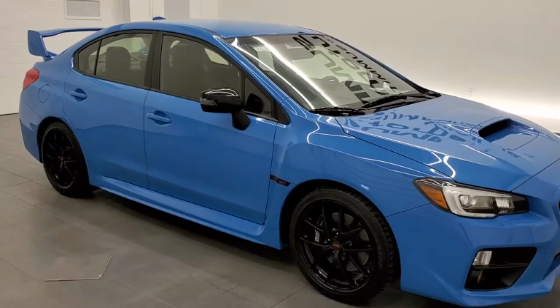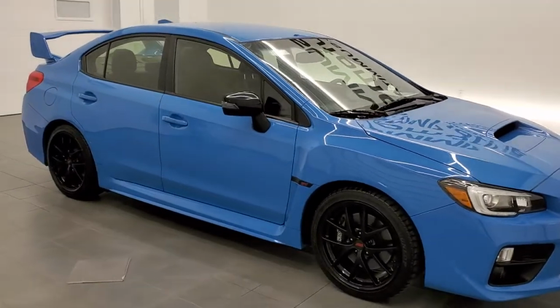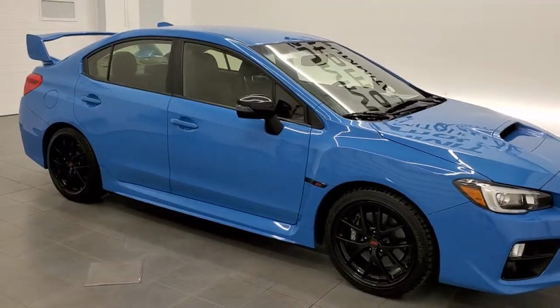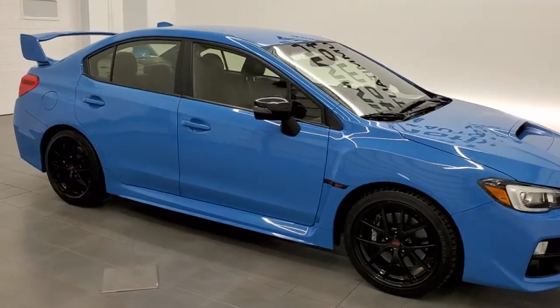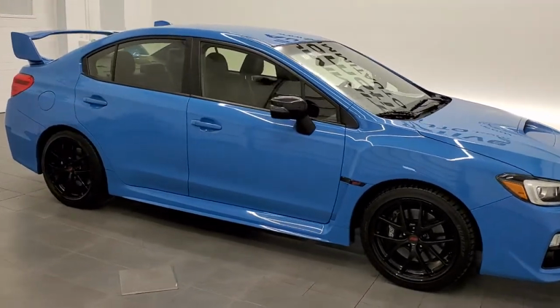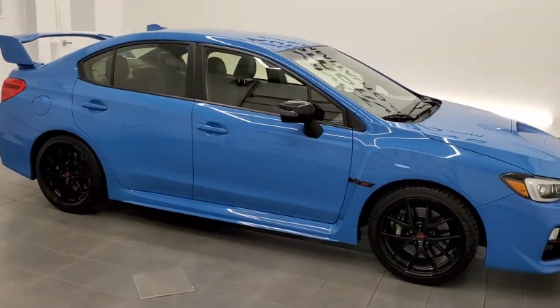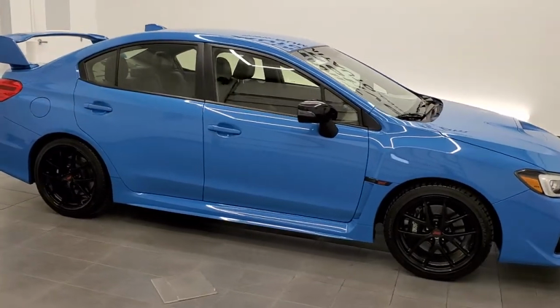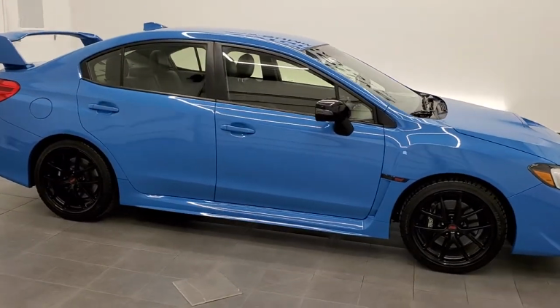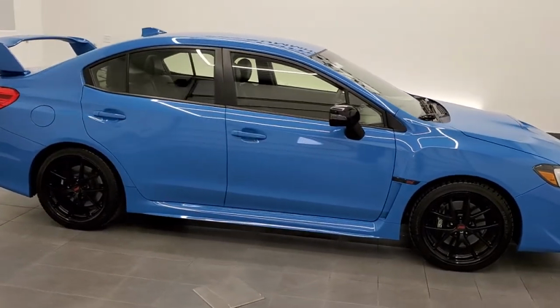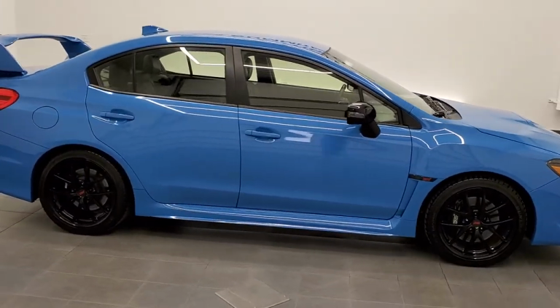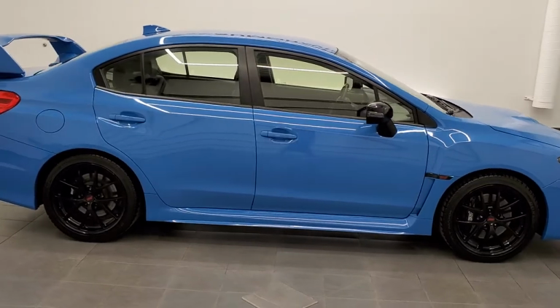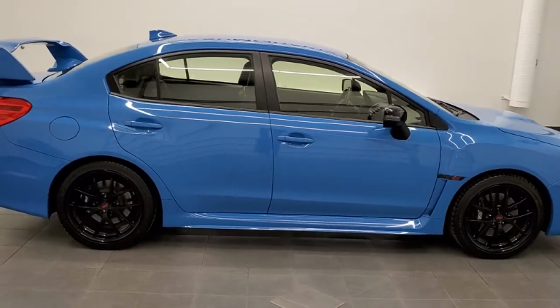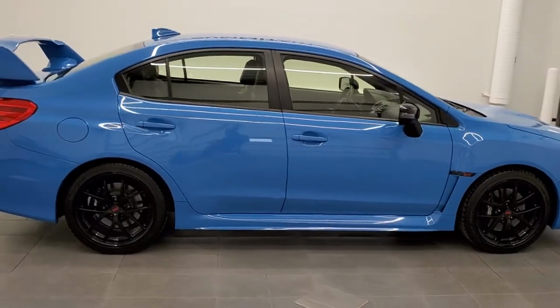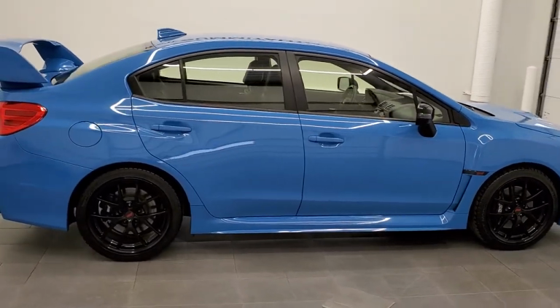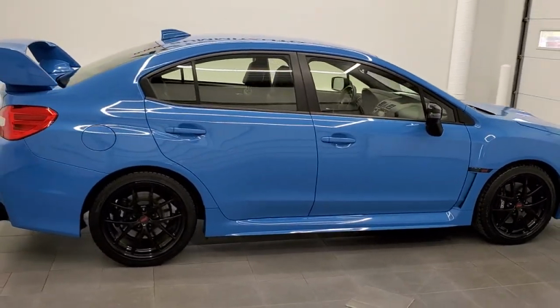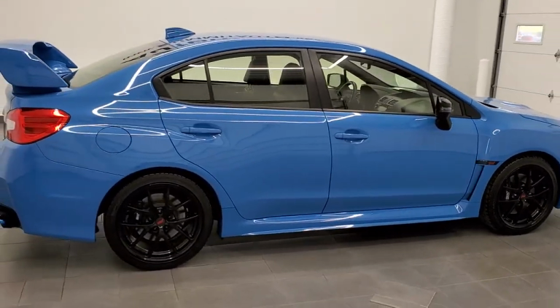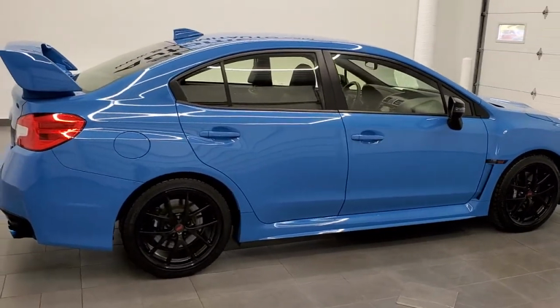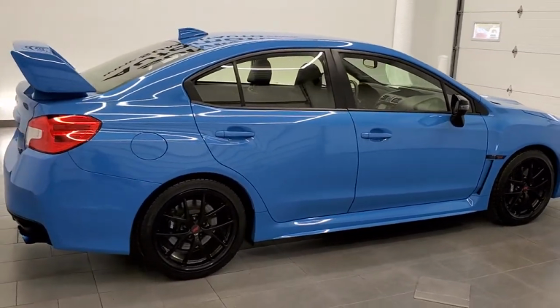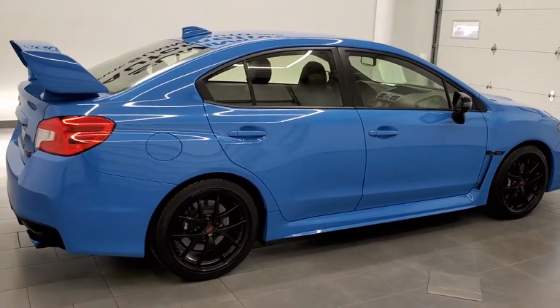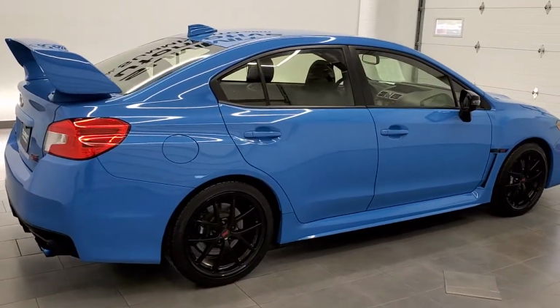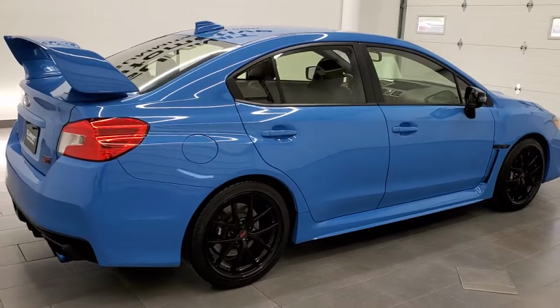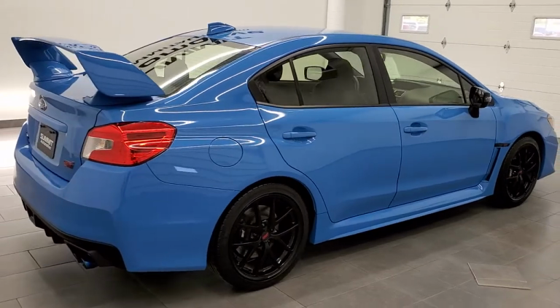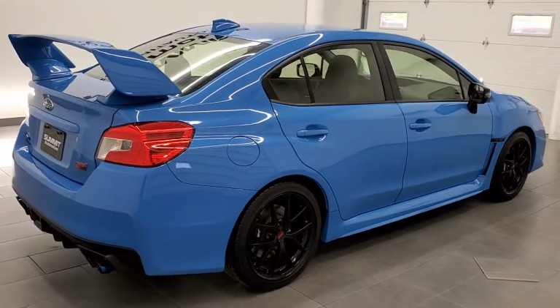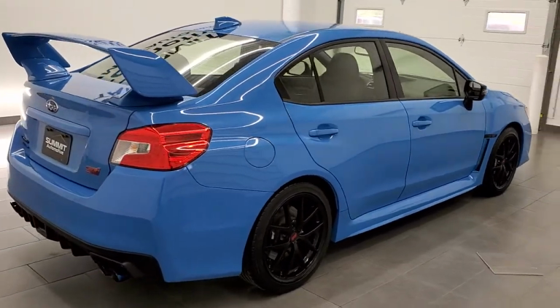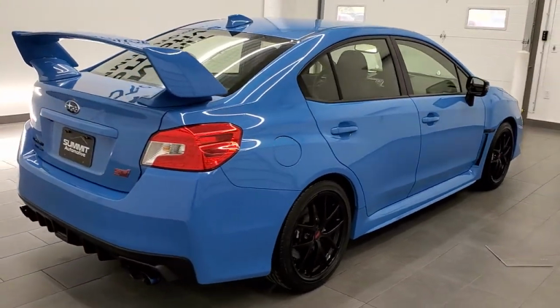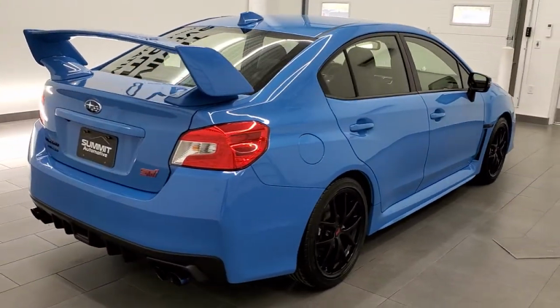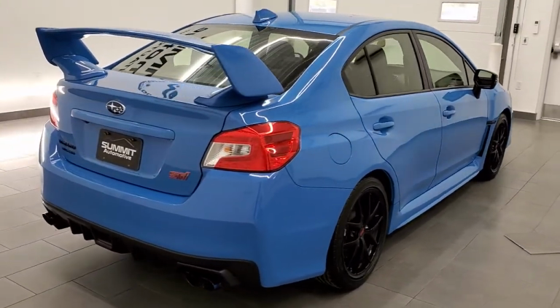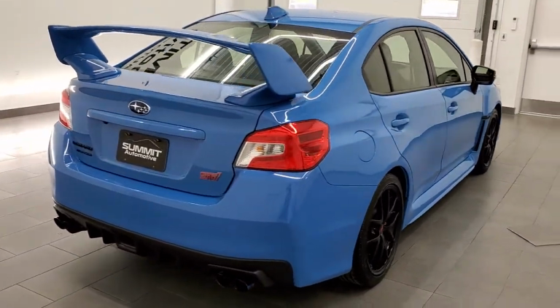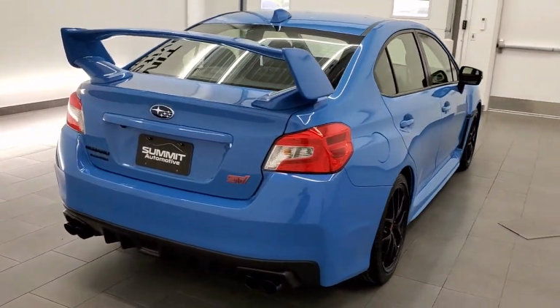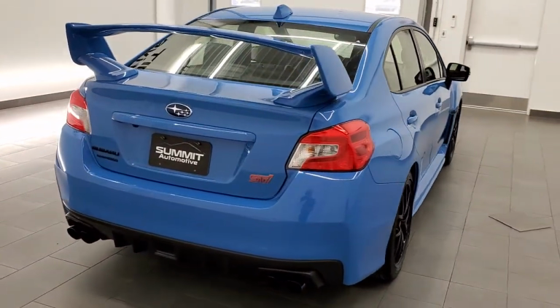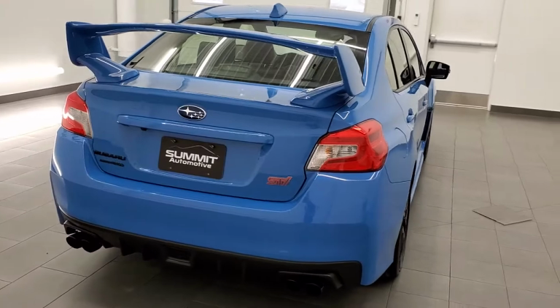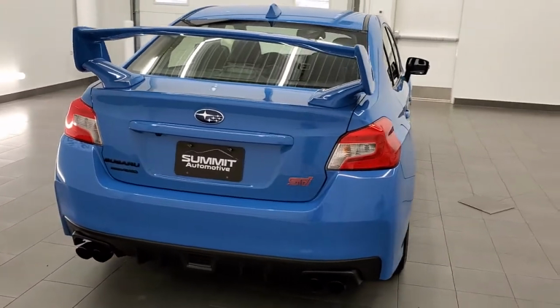This 2016 Subaru WRX STI is stock number 11683ZA. We are here at Summit Automotive in Fond du Lac, Wisconsin, your new and used sports car headquarters.